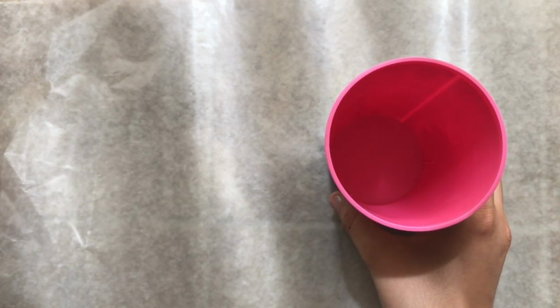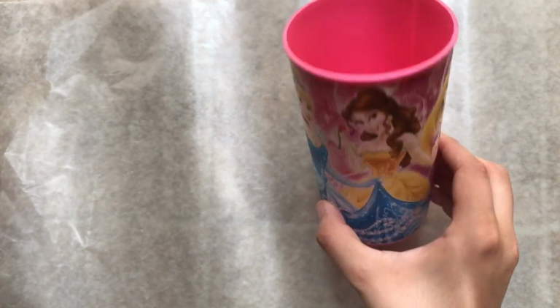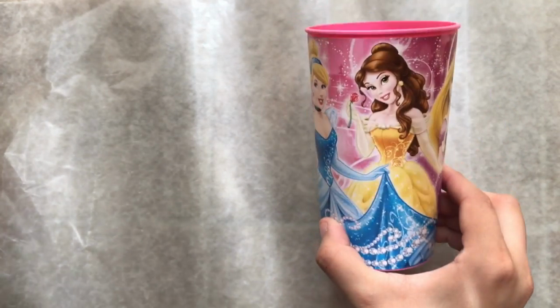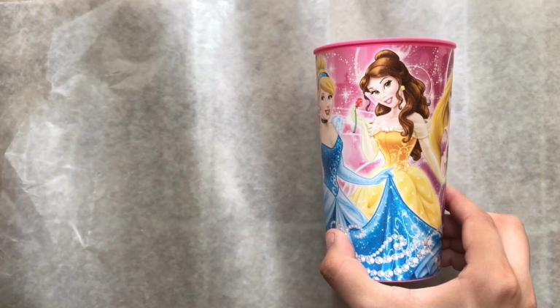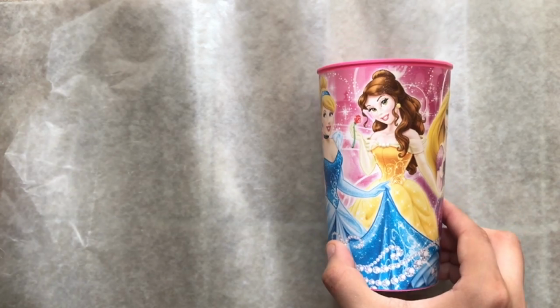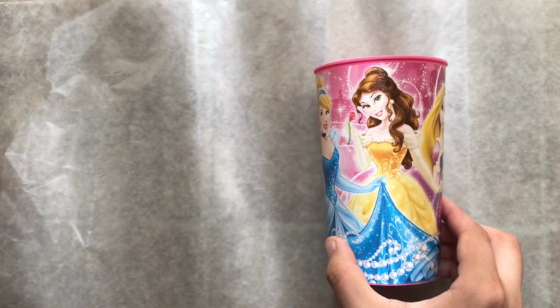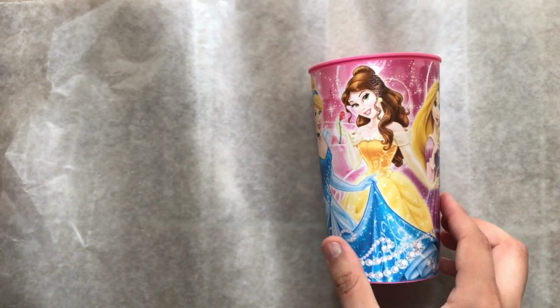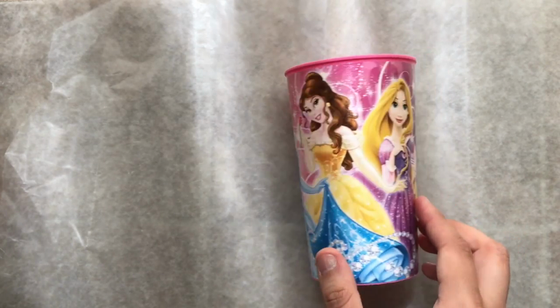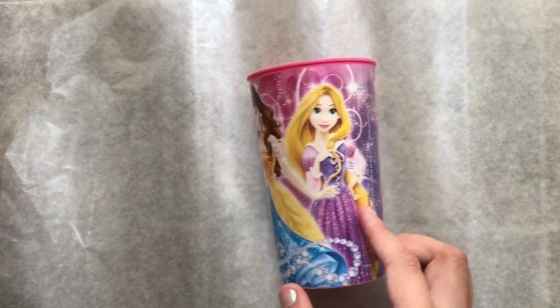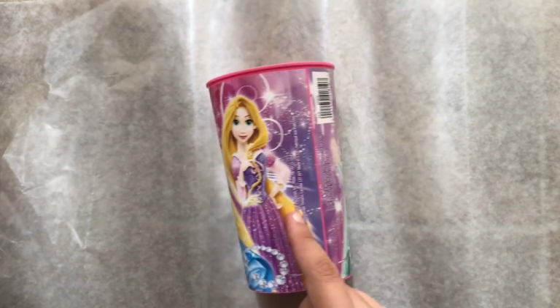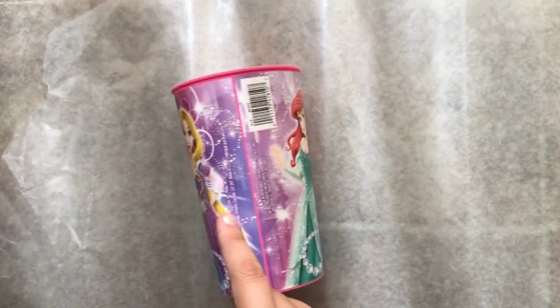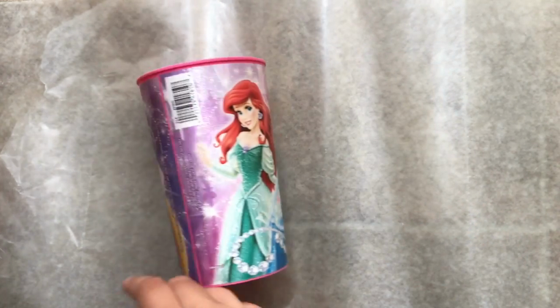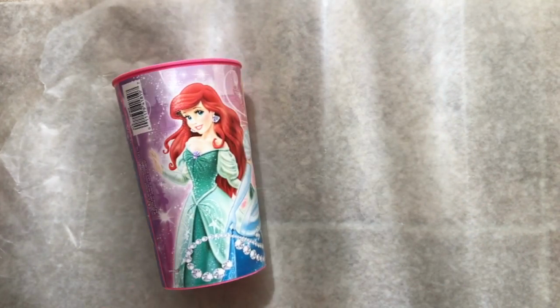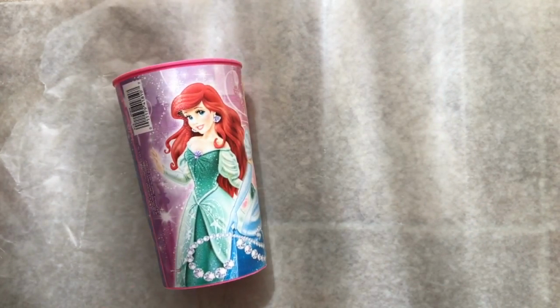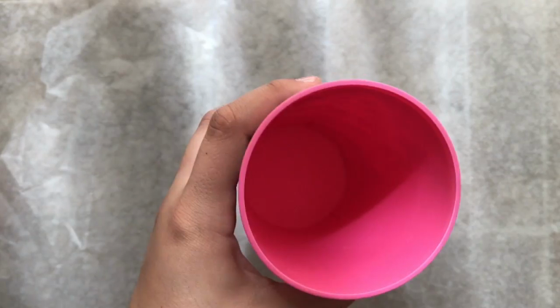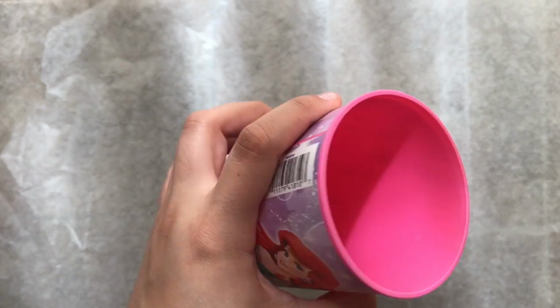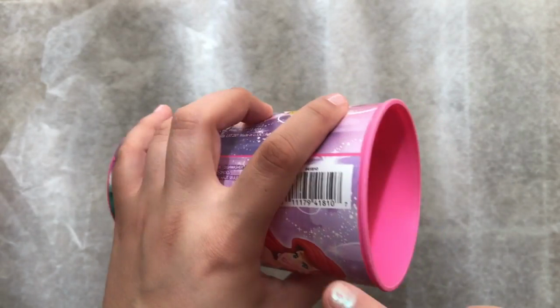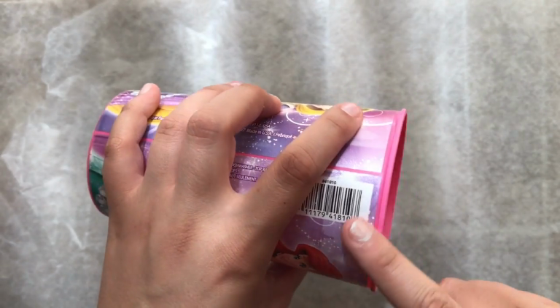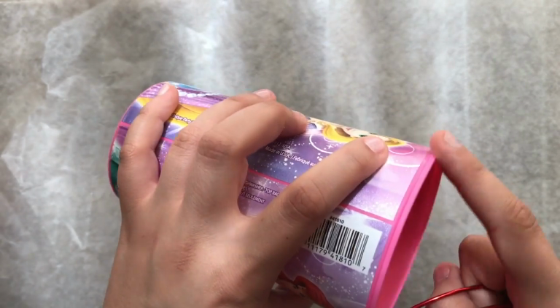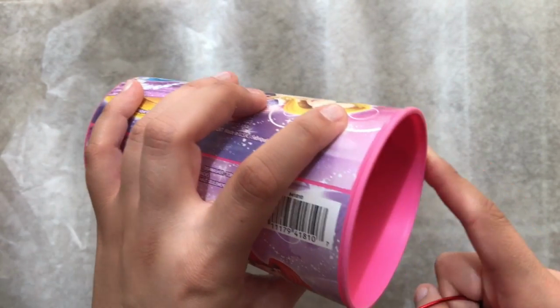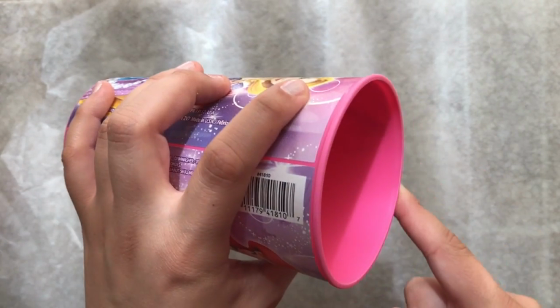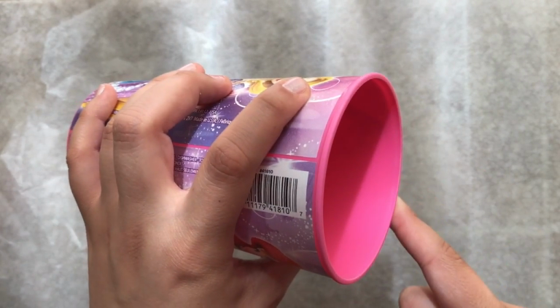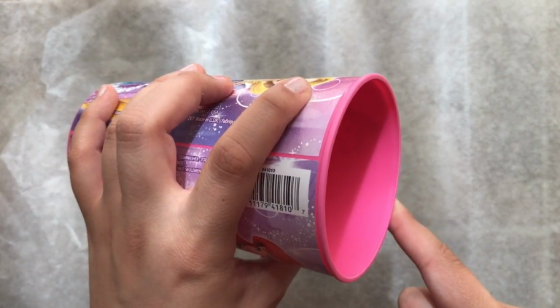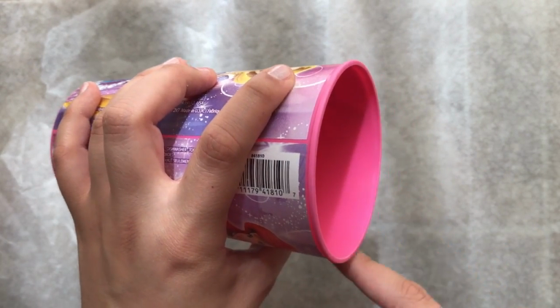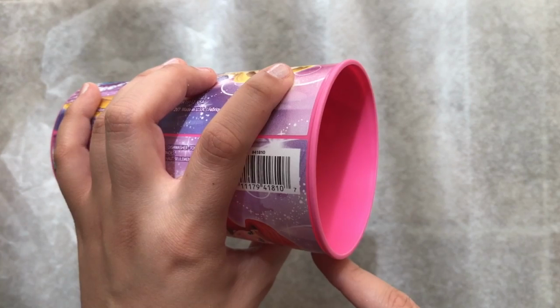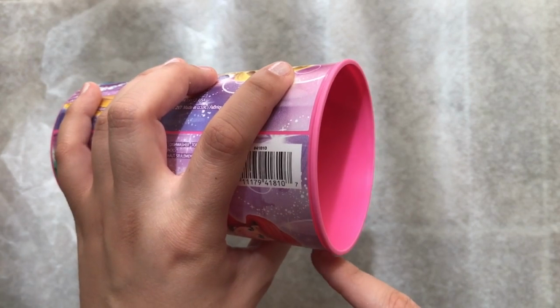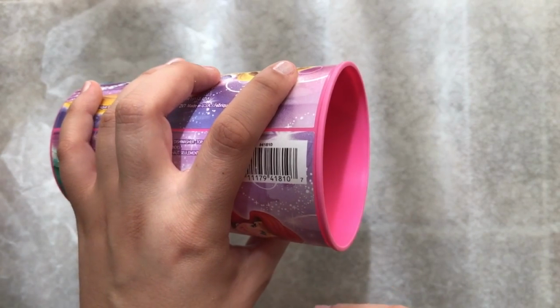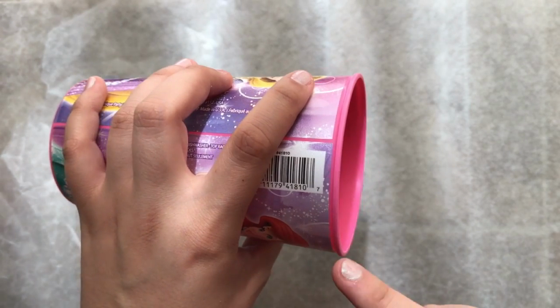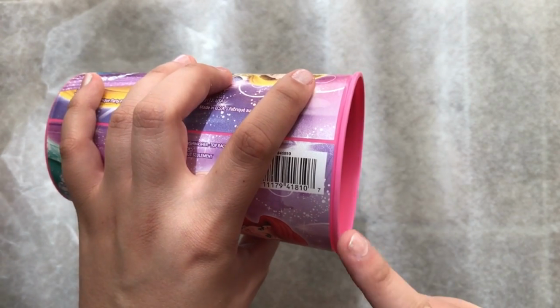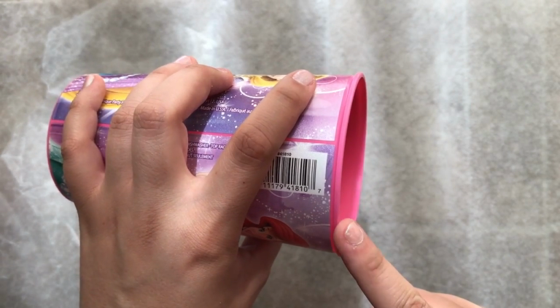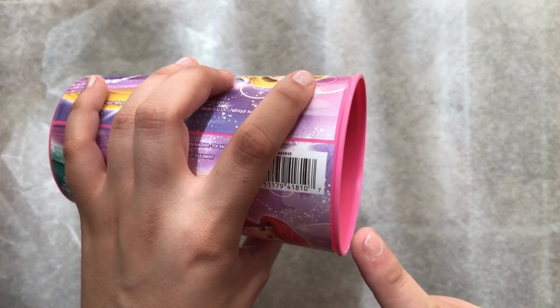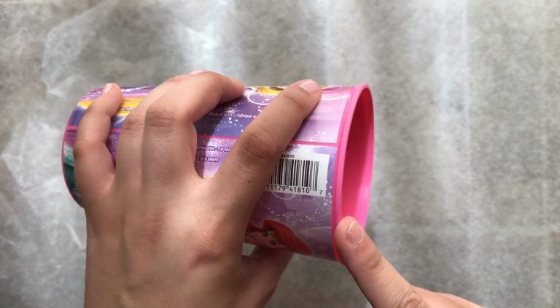Next you're gonna need a cup — this is just to help measure how big you want the ears to be. You can use the outer circle of the cup to help you measure it out.